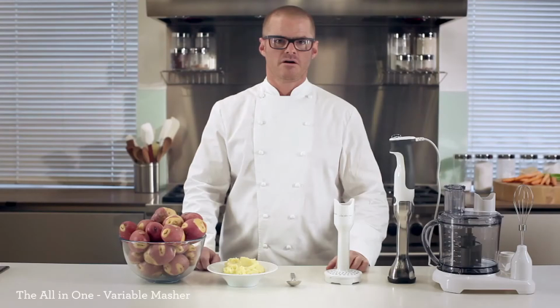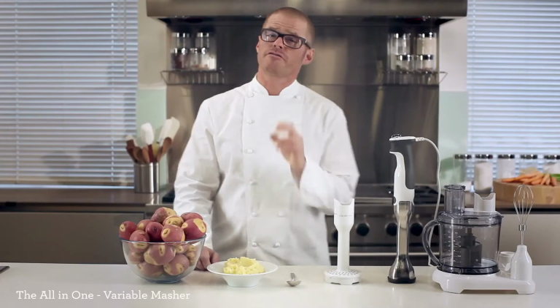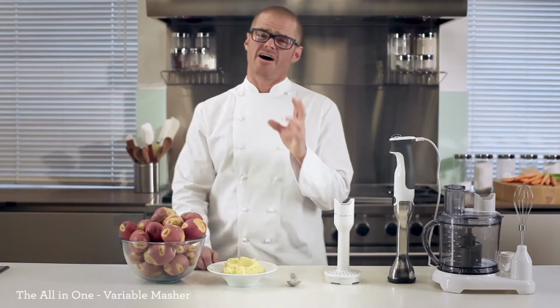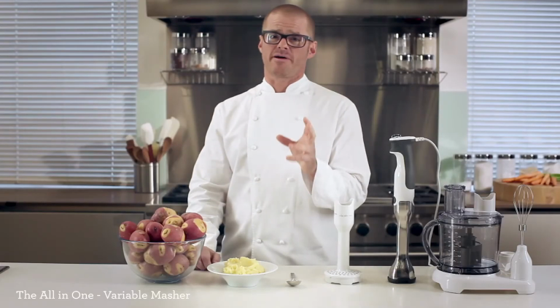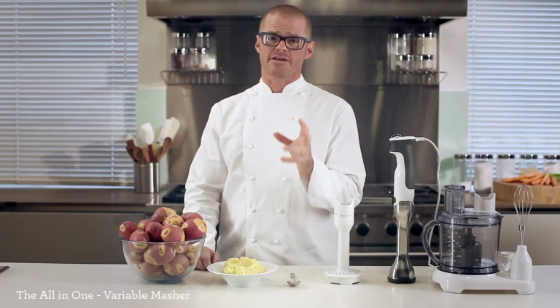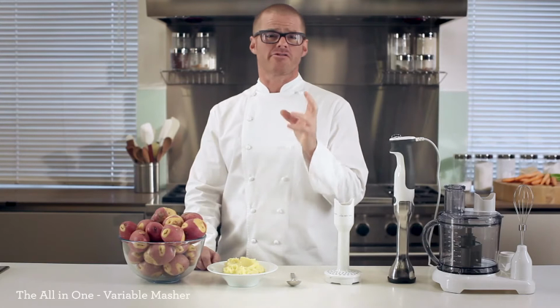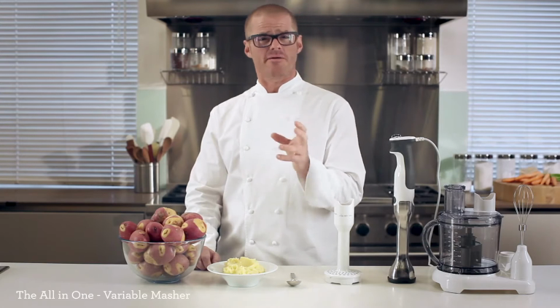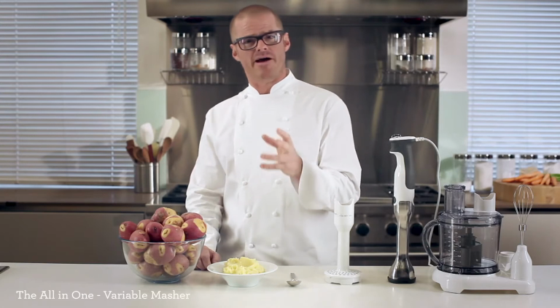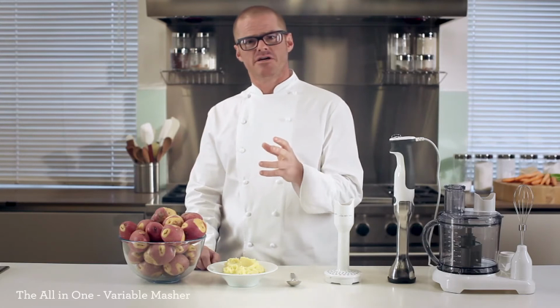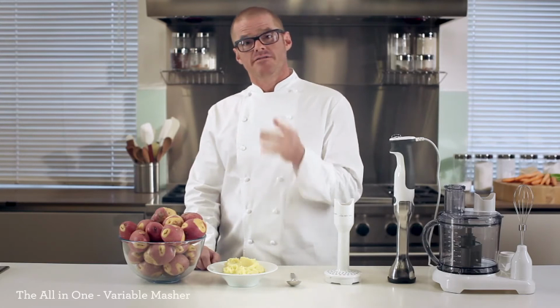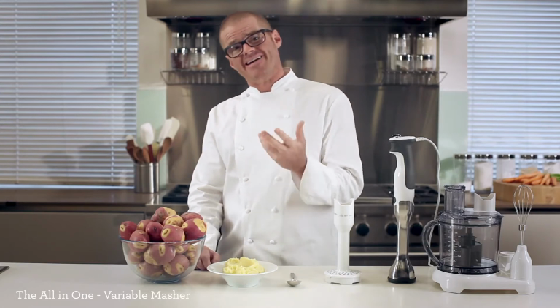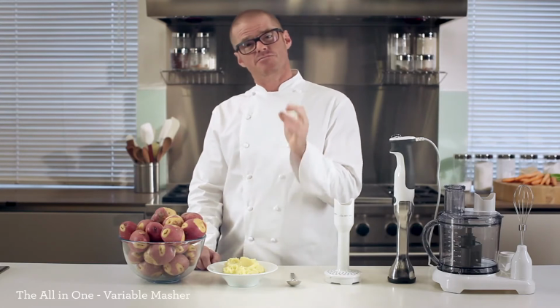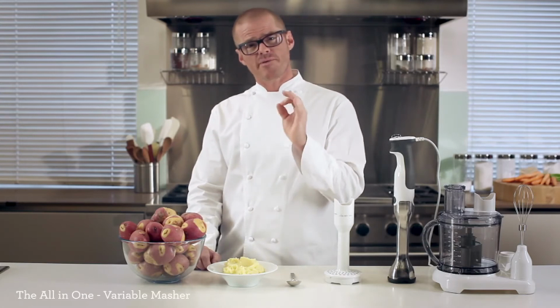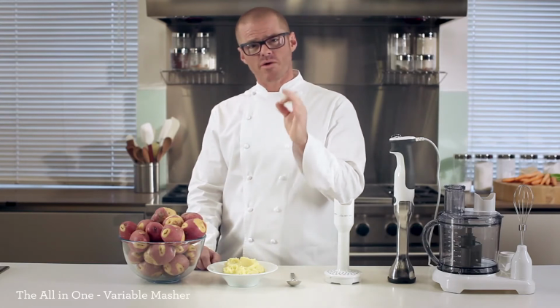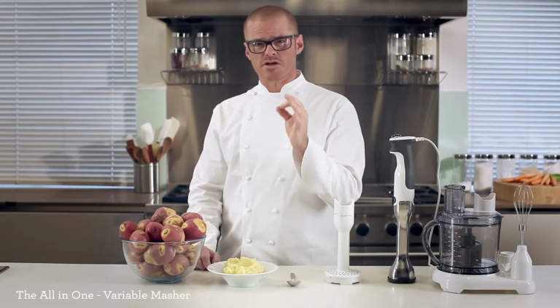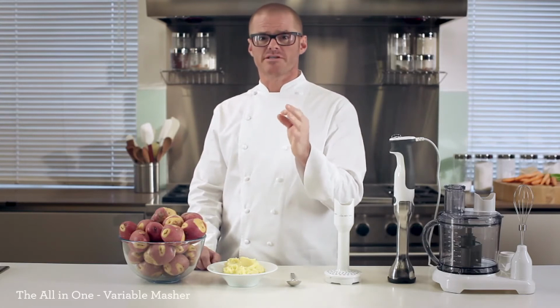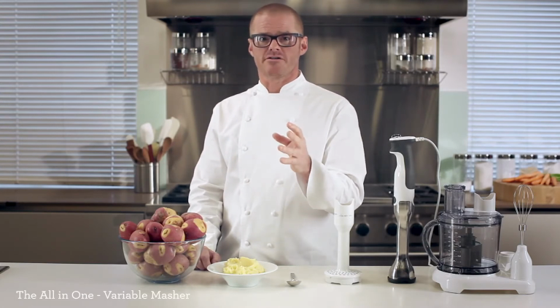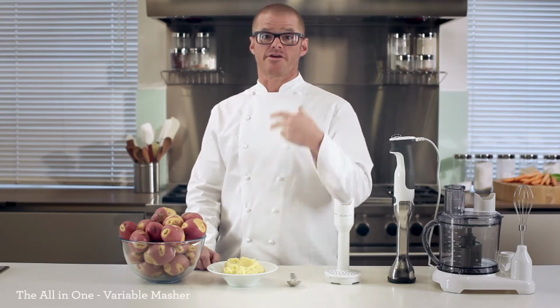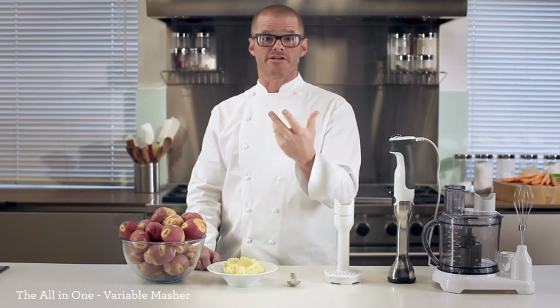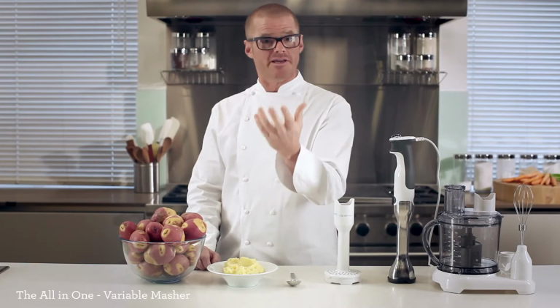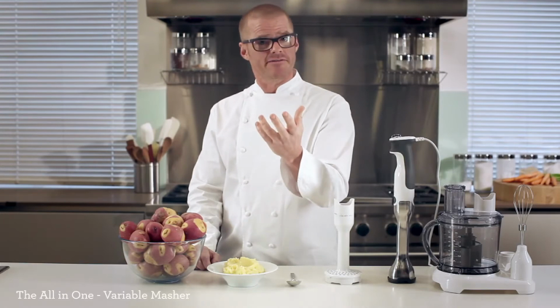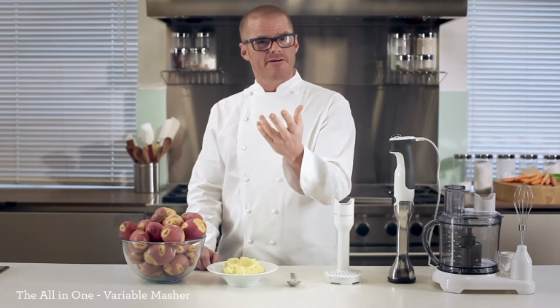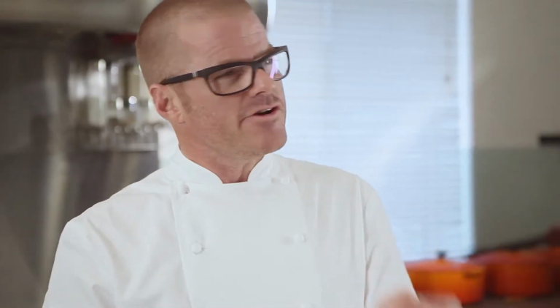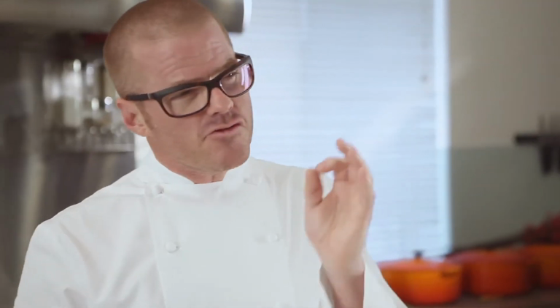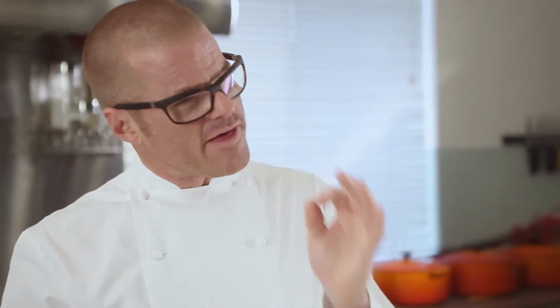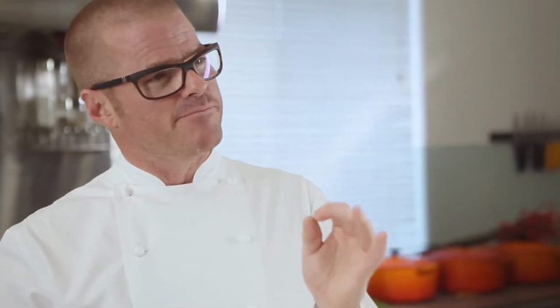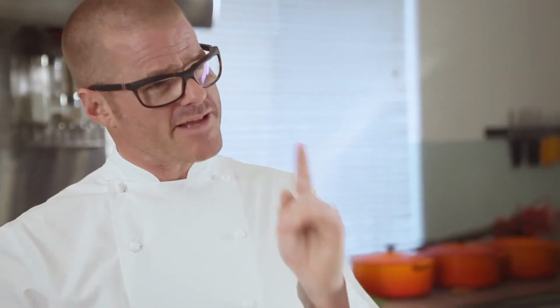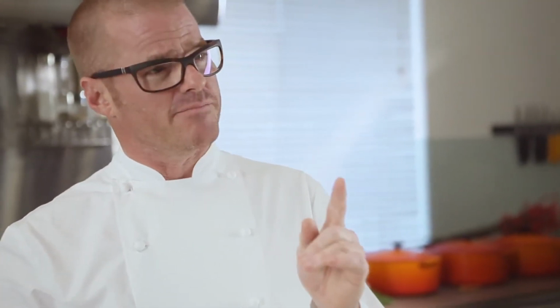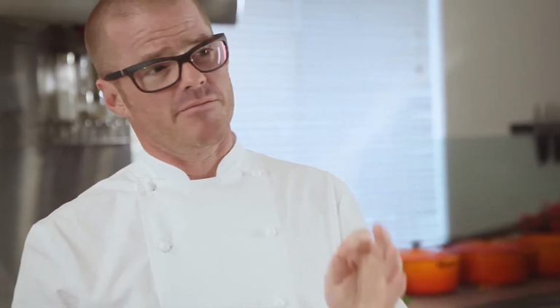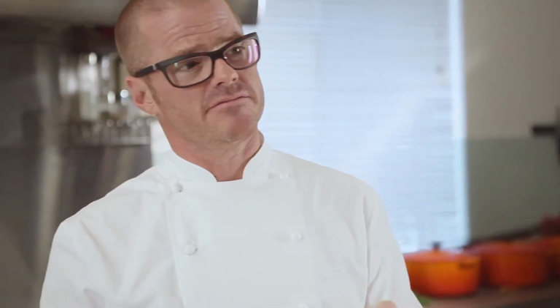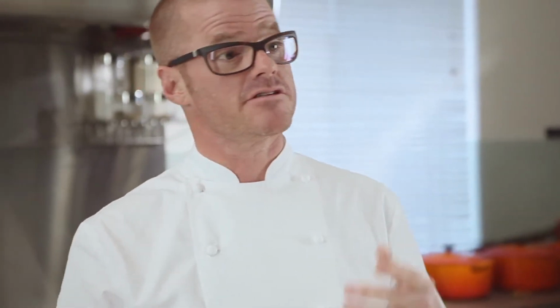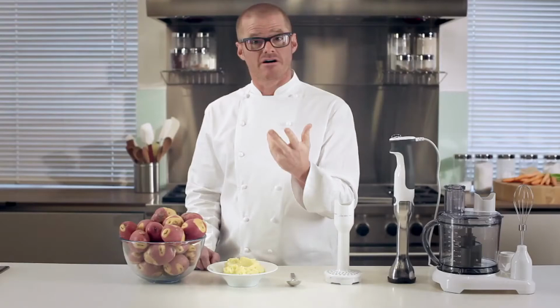I often get asked about the secret ingredient in my mash. In fact, it's more about the way you treat the potatoes than the ingredients you put in. And the reason for all of that boils down — pardon the pun — to starch.